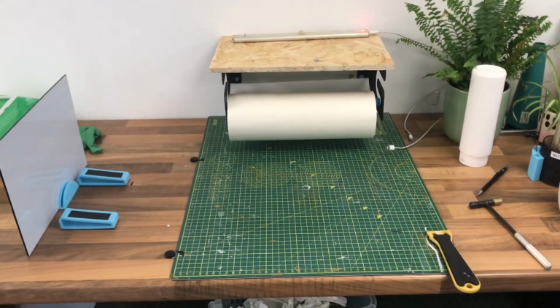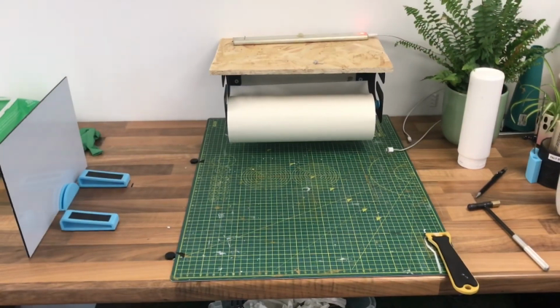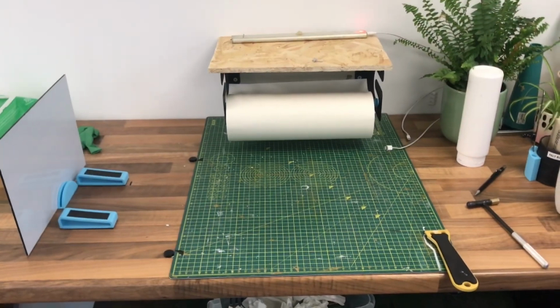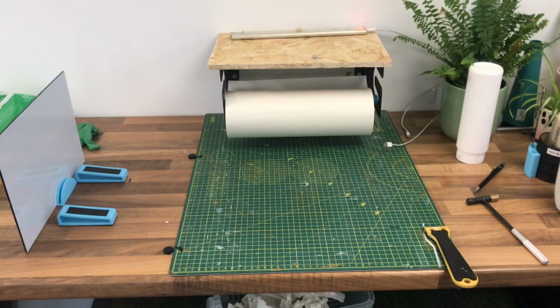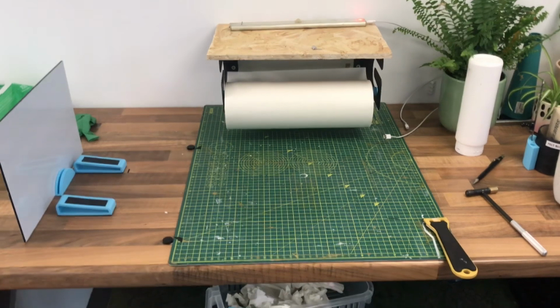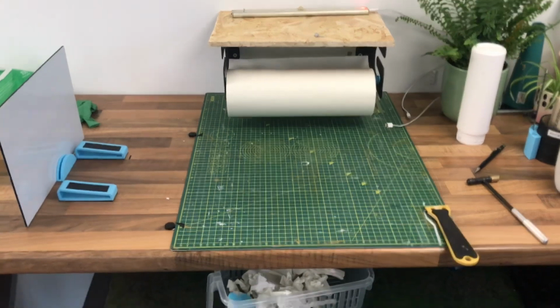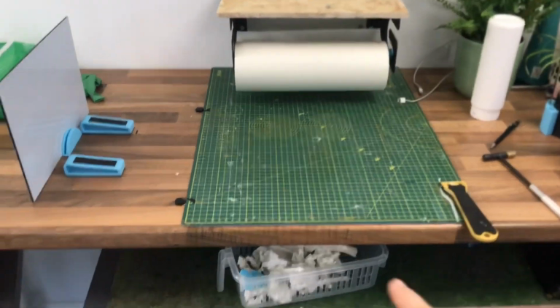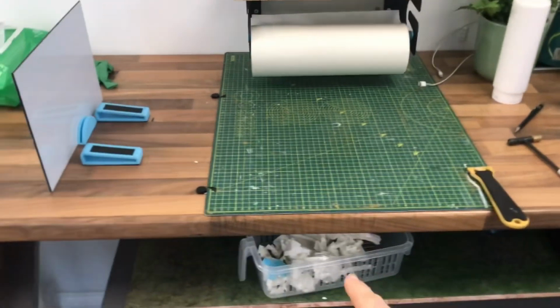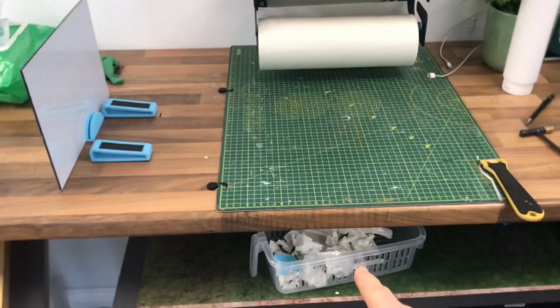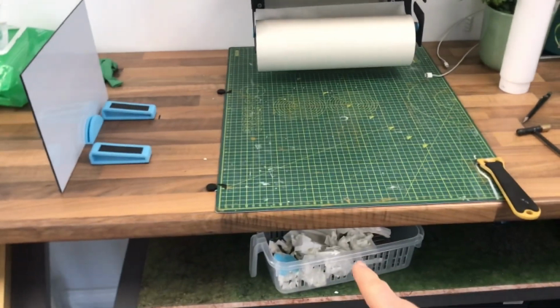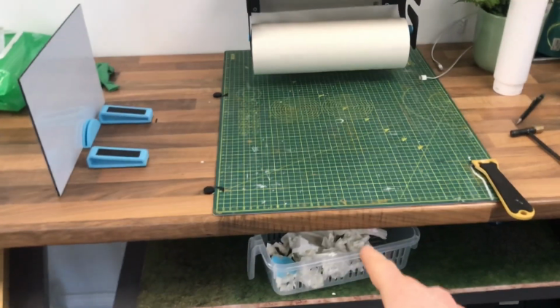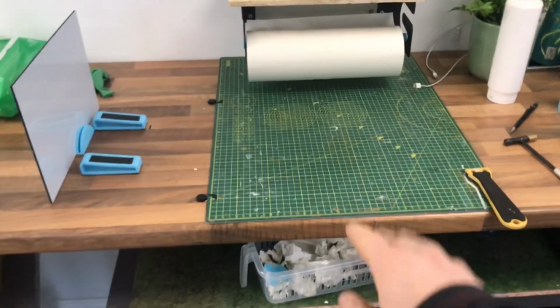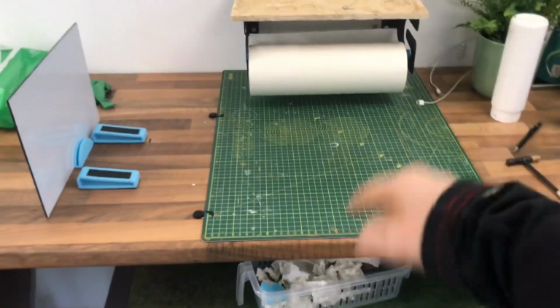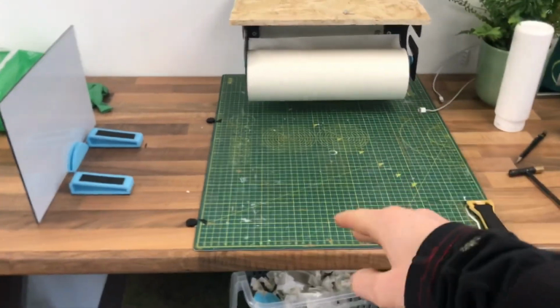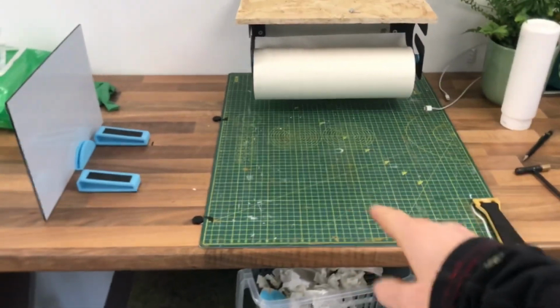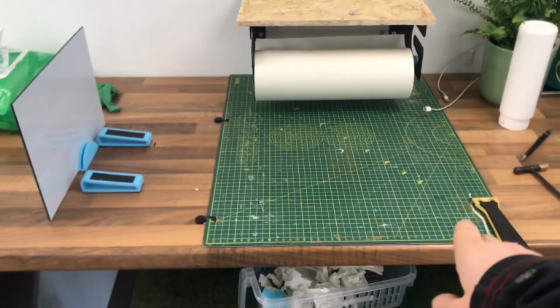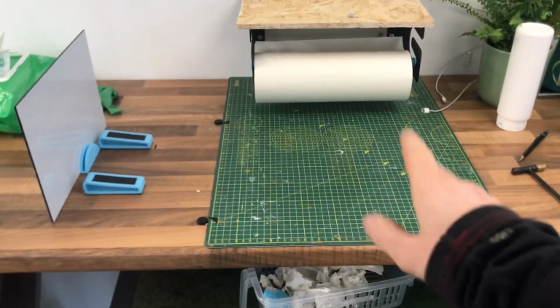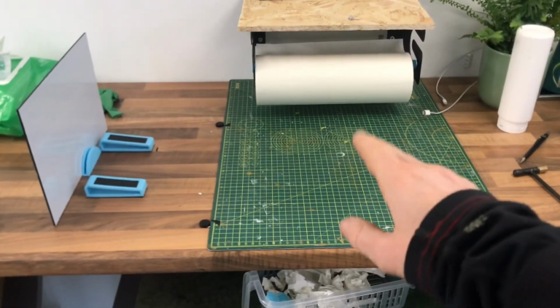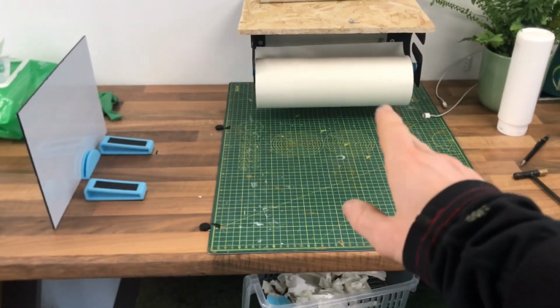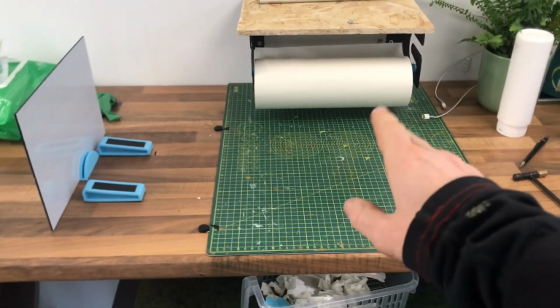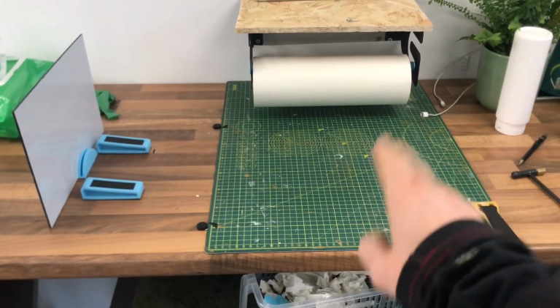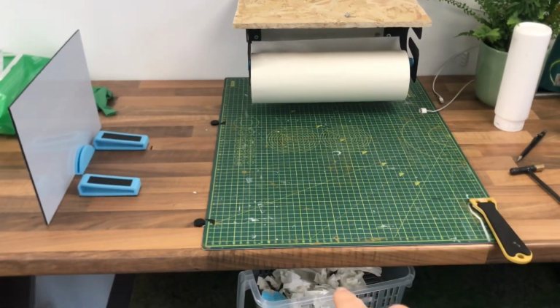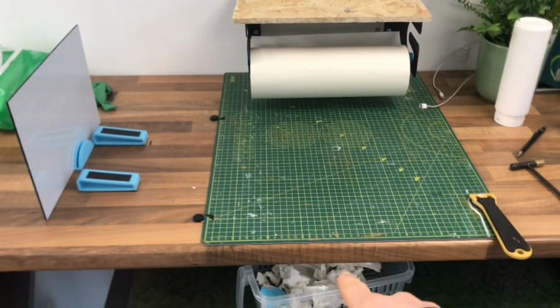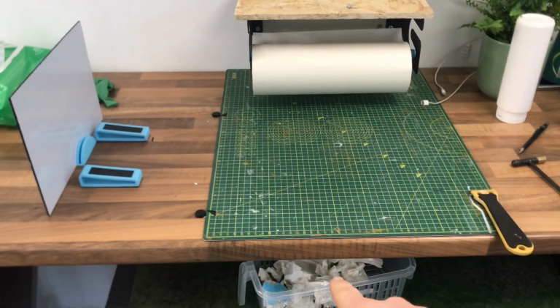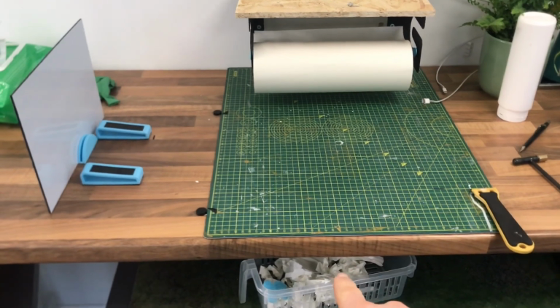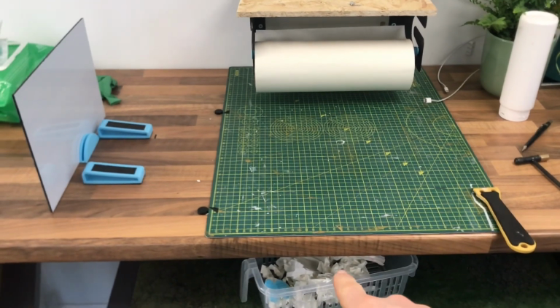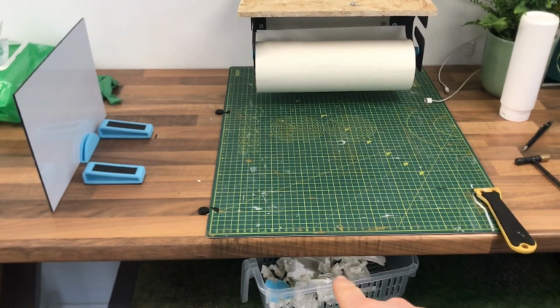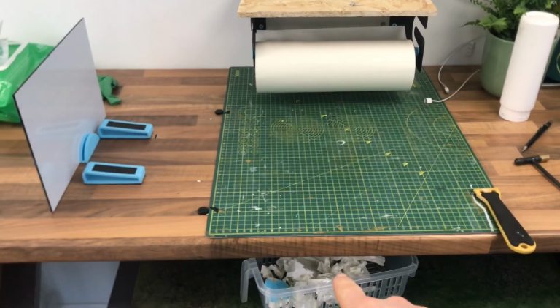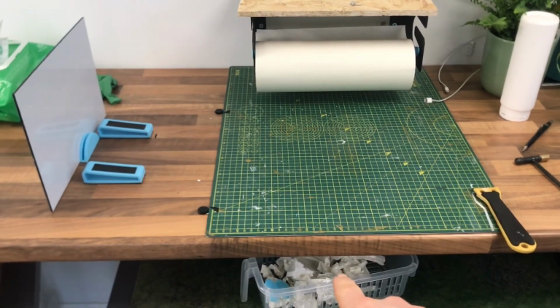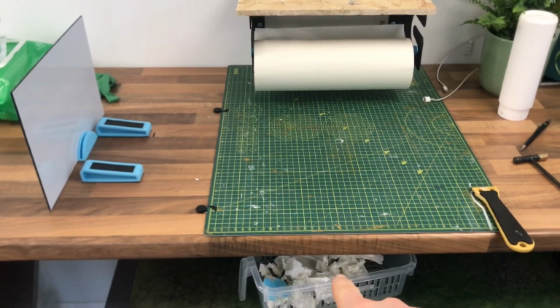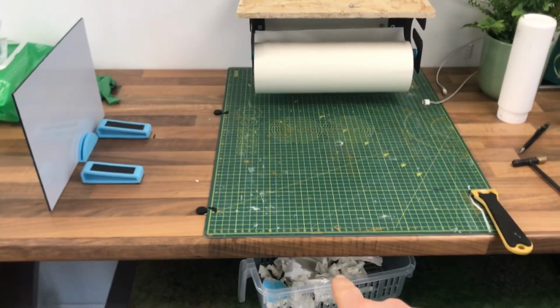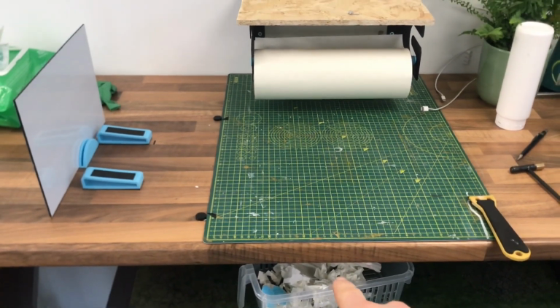A final improvement today — I've just added a little caddy here so when I'm clearing some masking tape, I've got somewhere to put it easily.